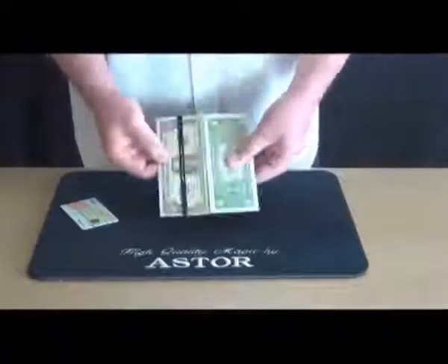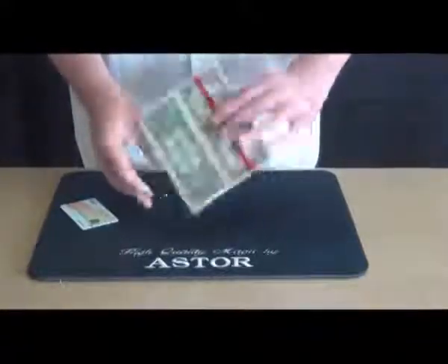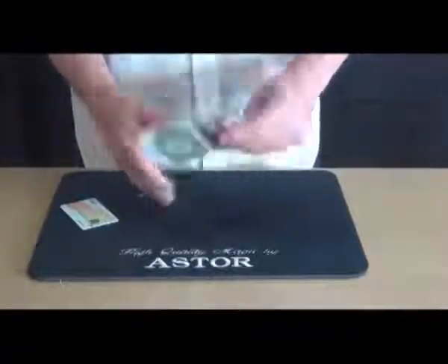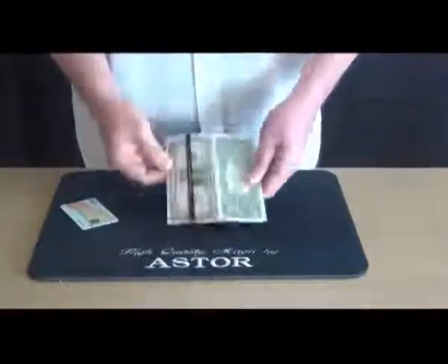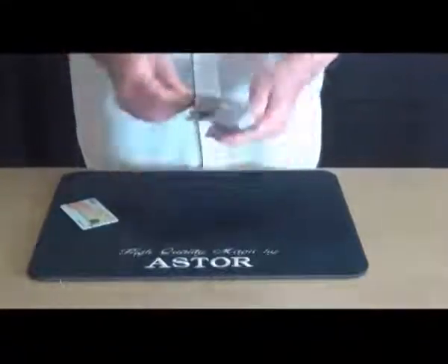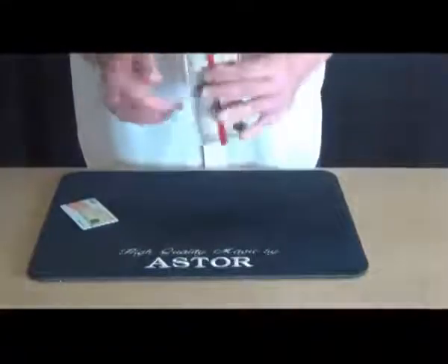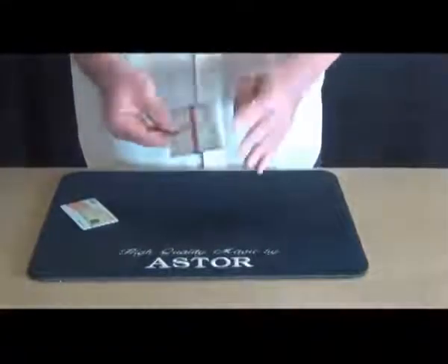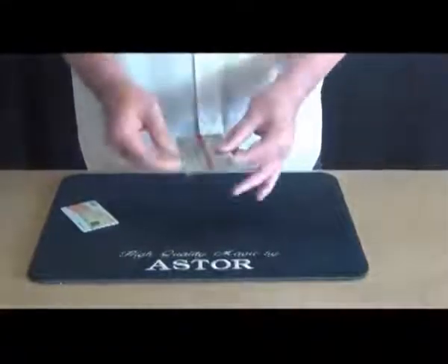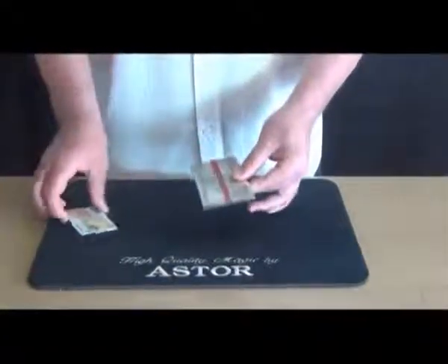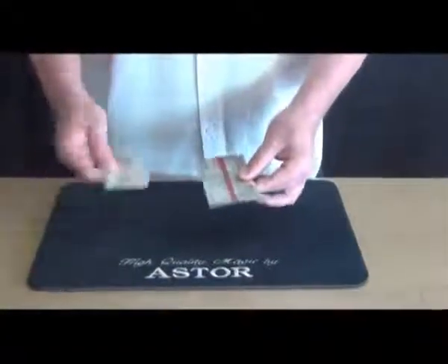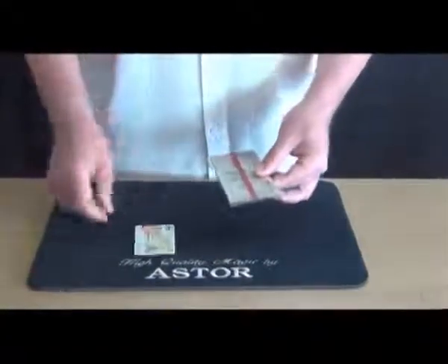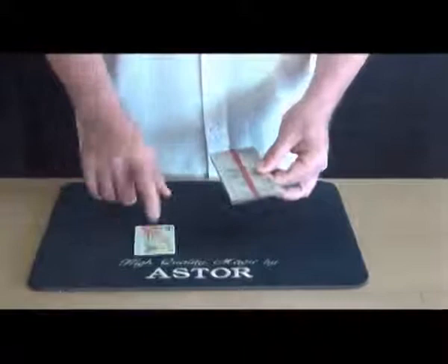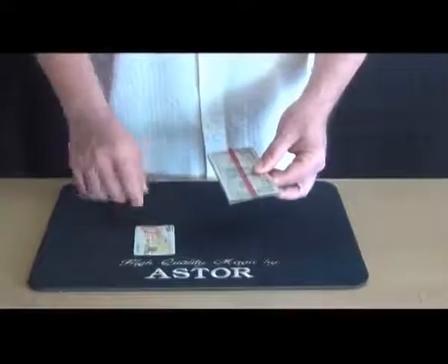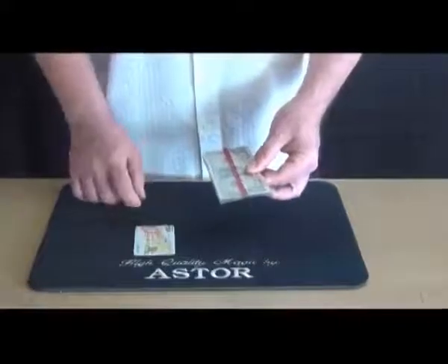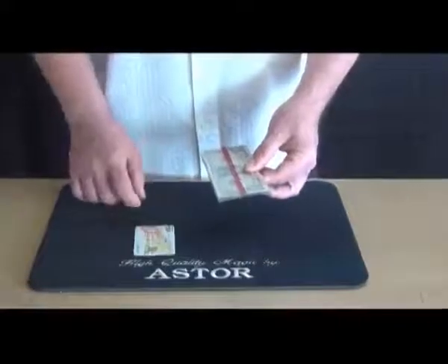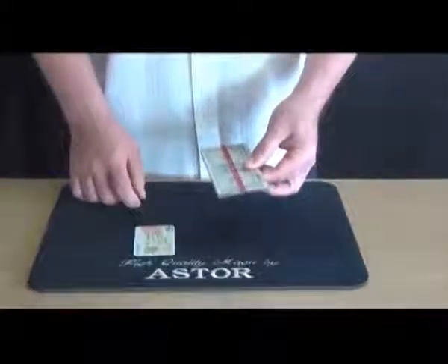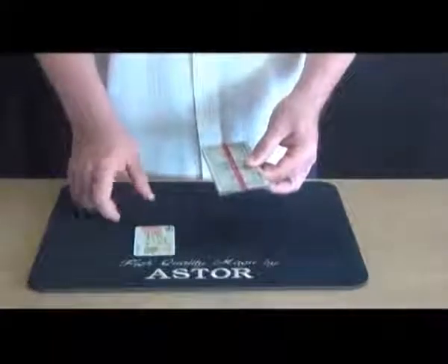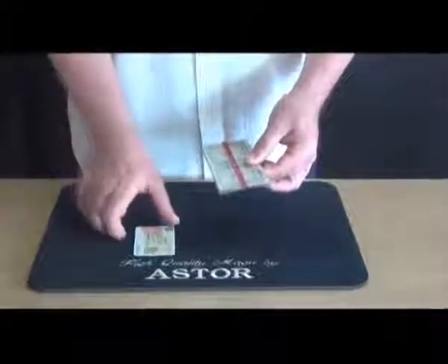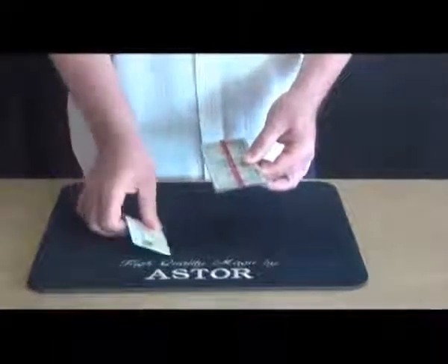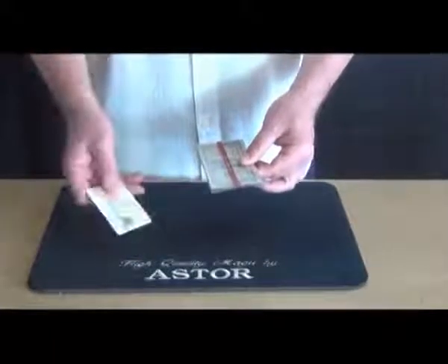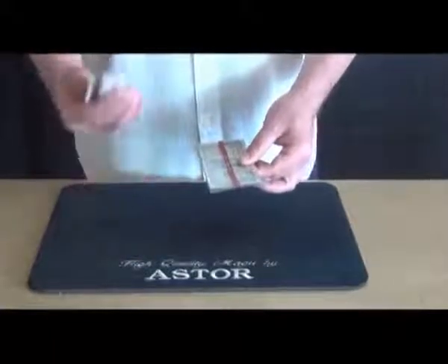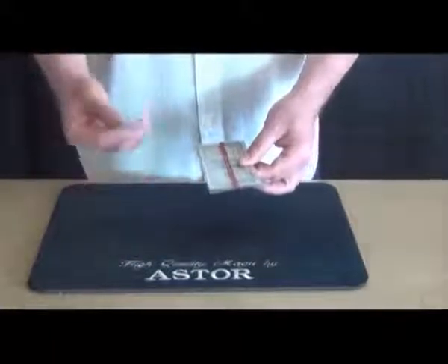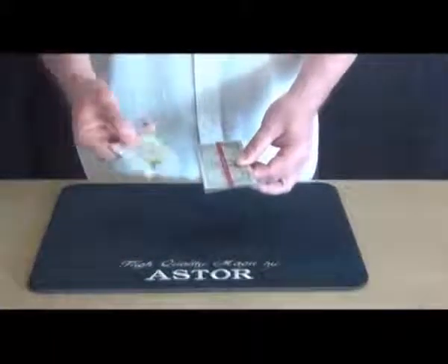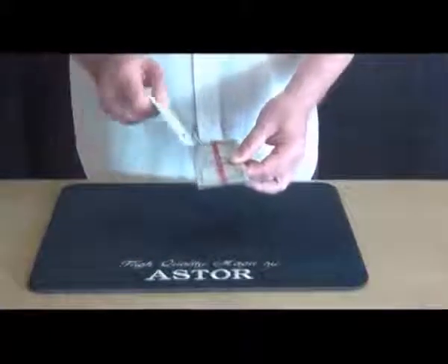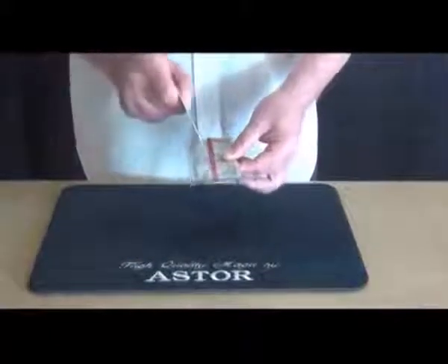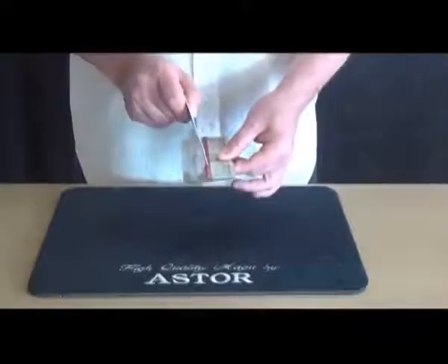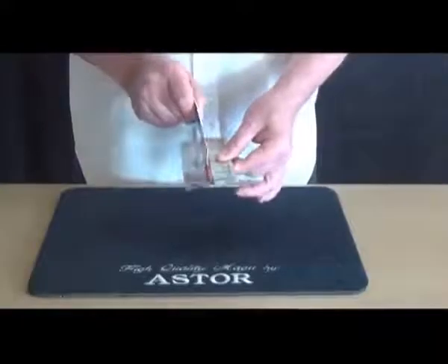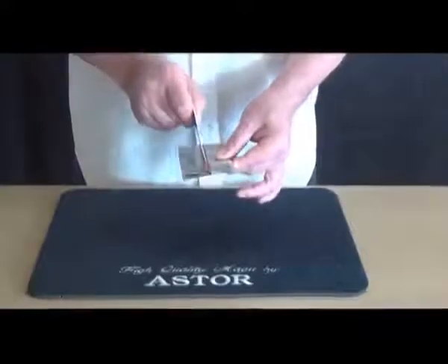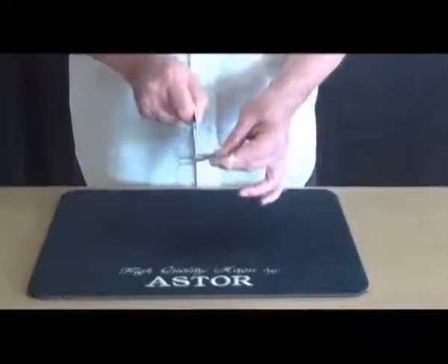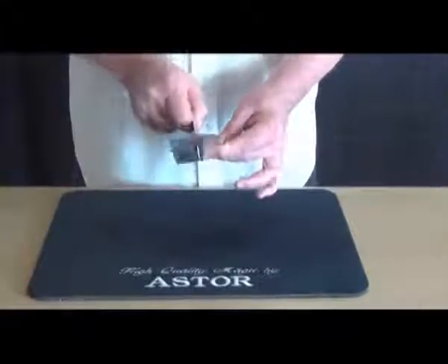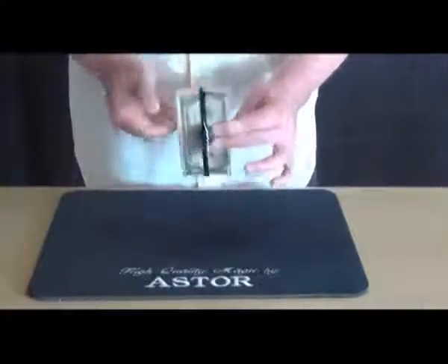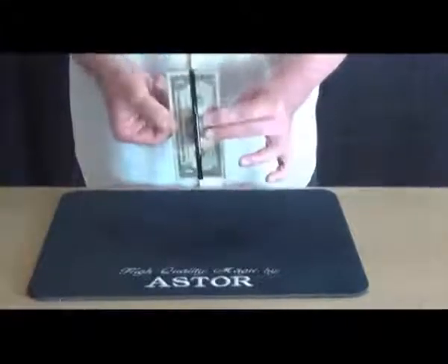Then I close the holder. Of course they can check the credit card too. Then I penetrate with the credit card both banknotes.